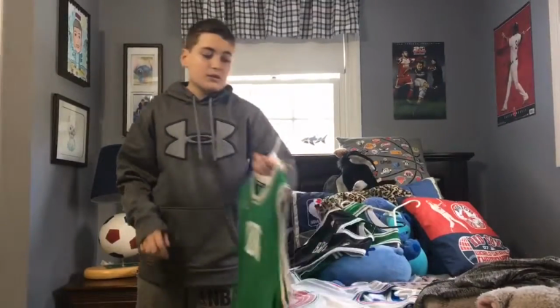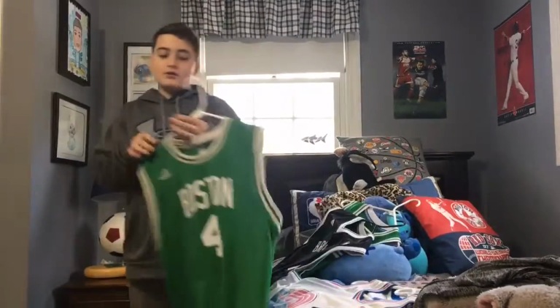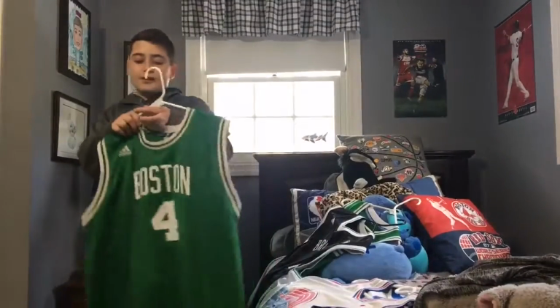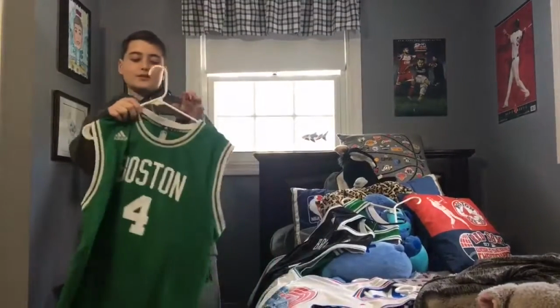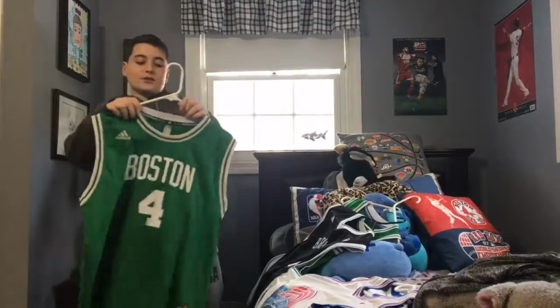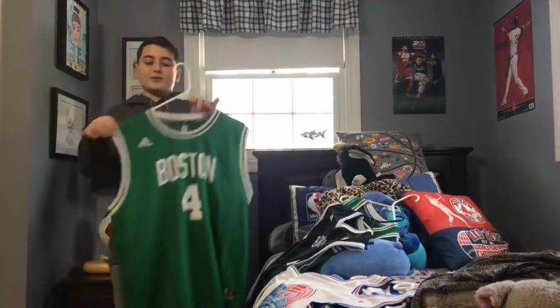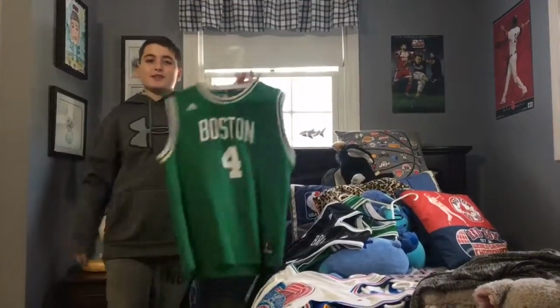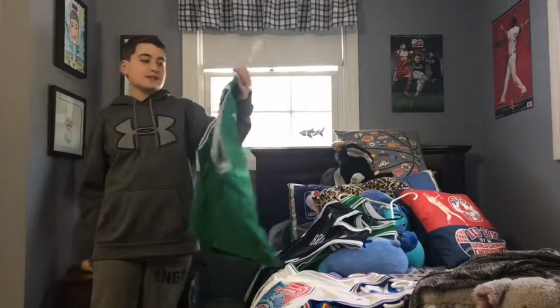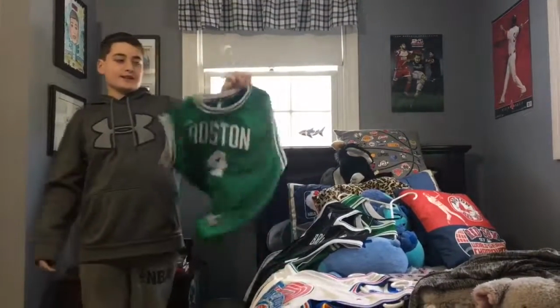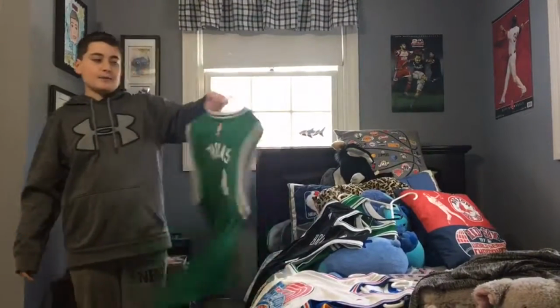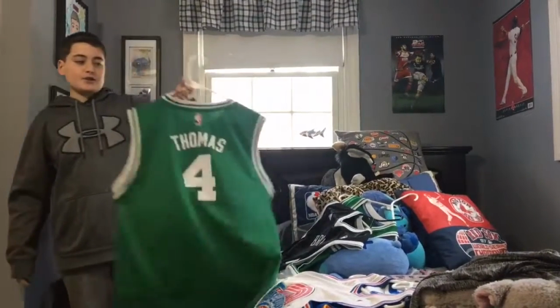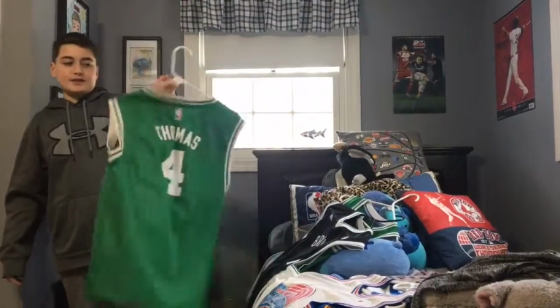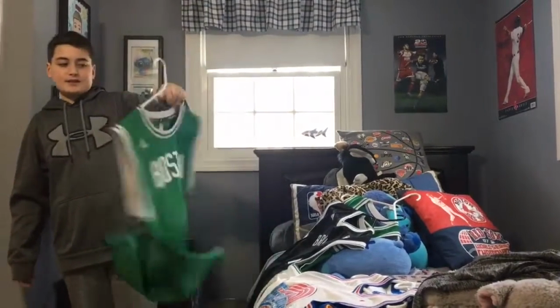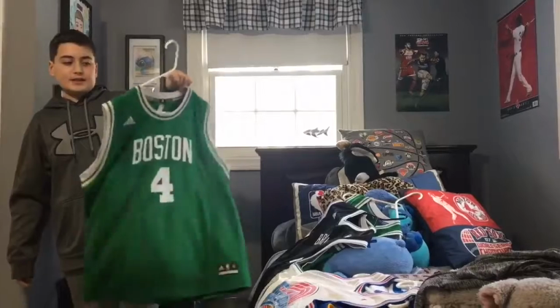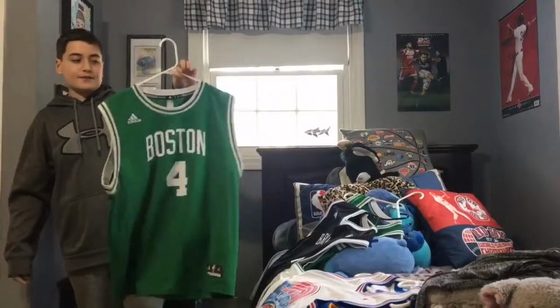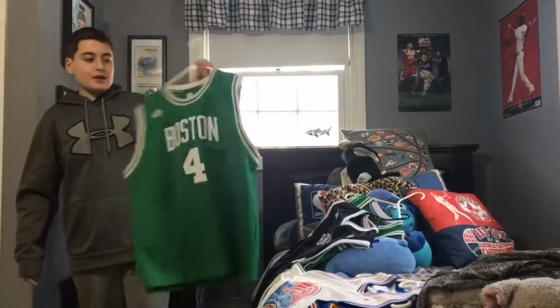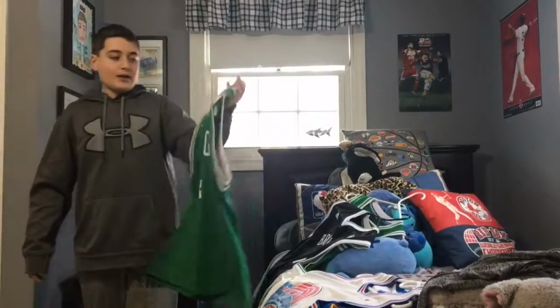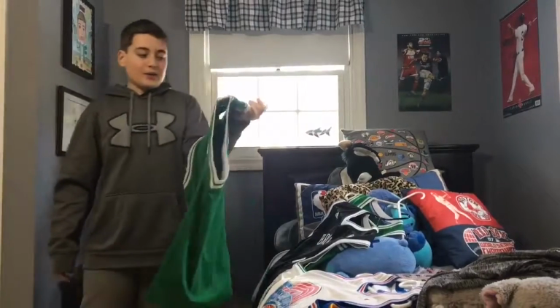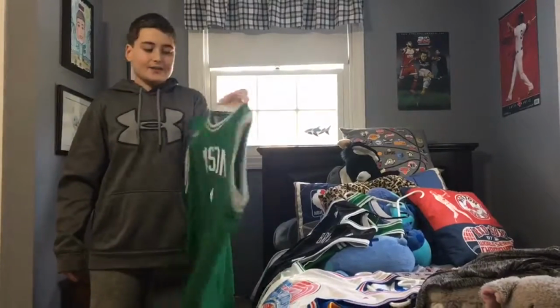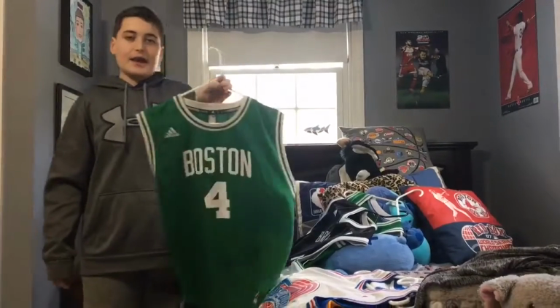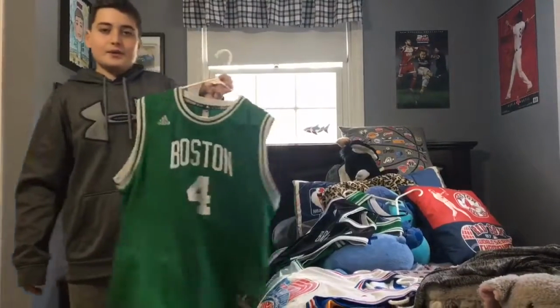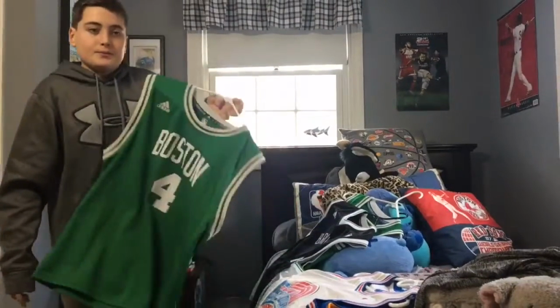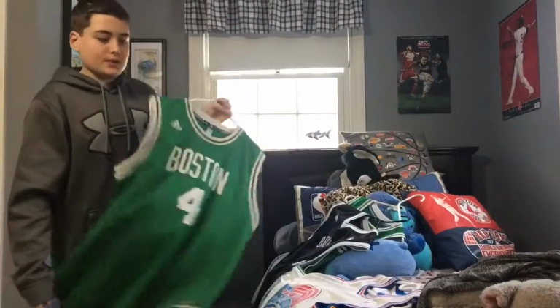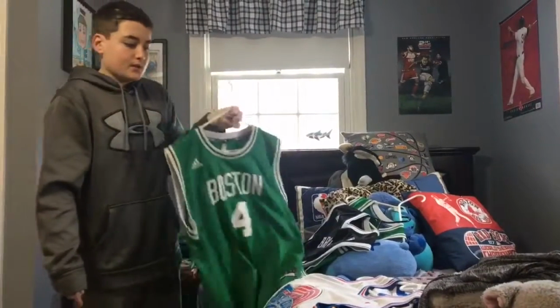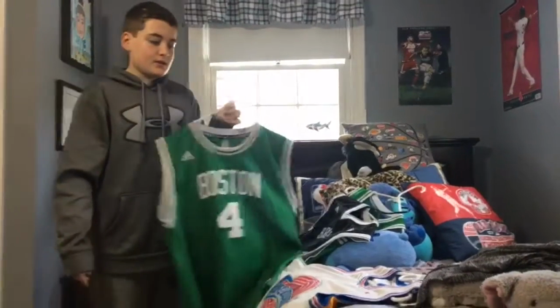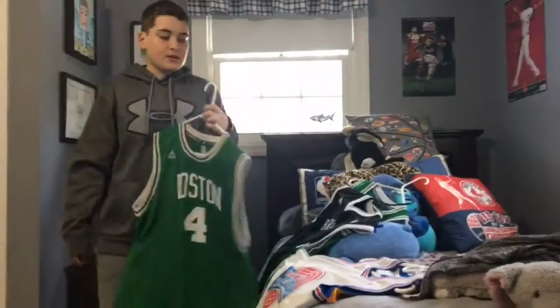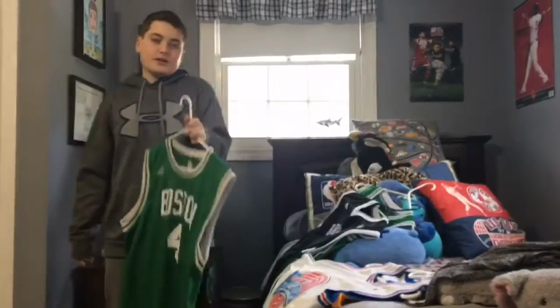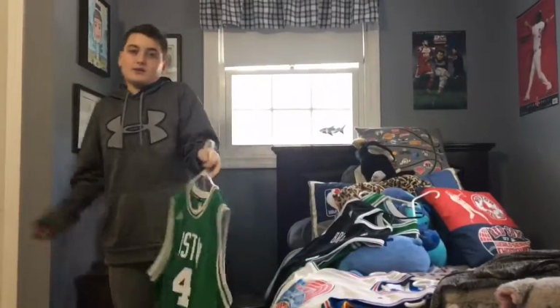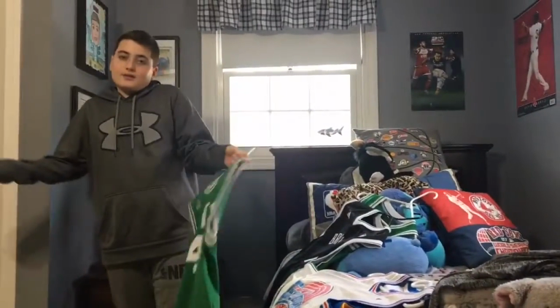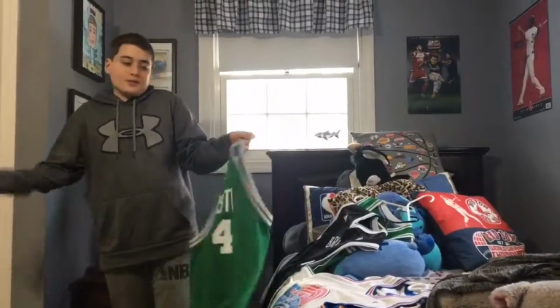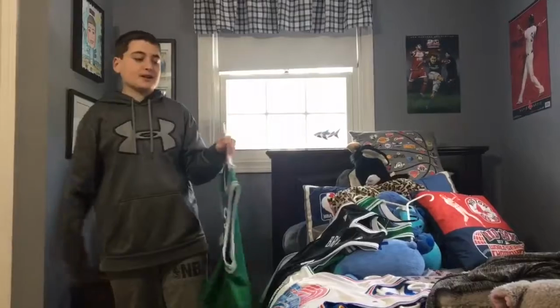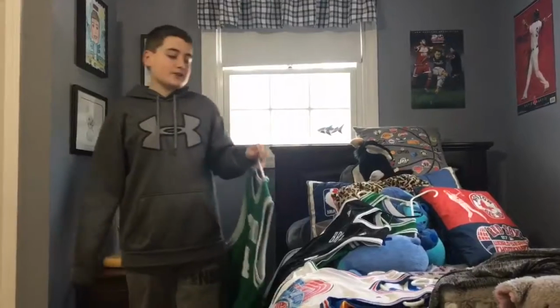This is just a useless Isaiah Thomas jersey since he left. I don't know why I still have it, but it's still in my collection.